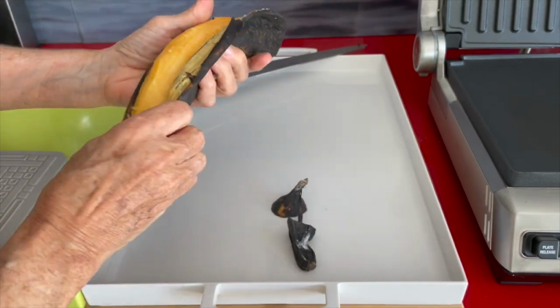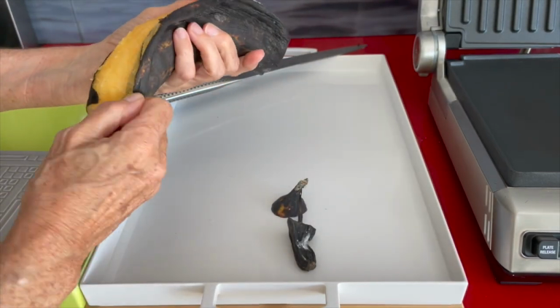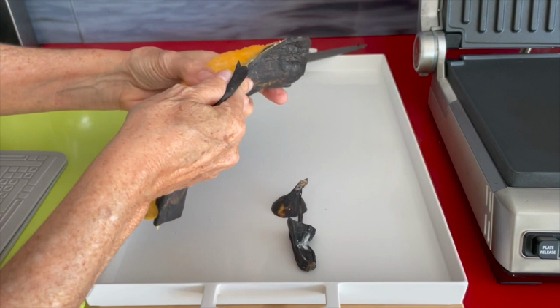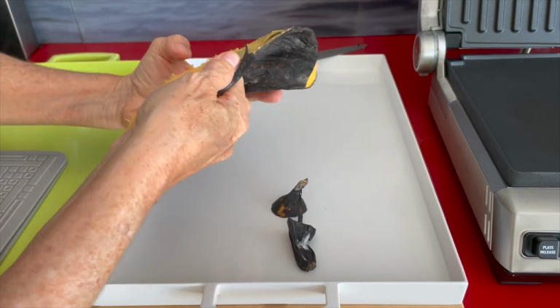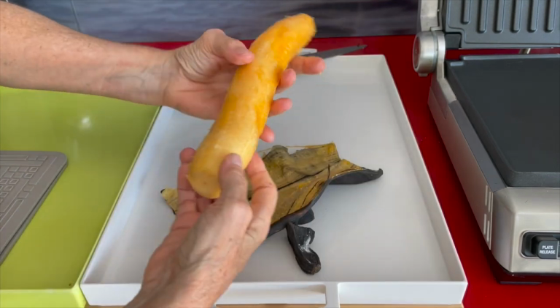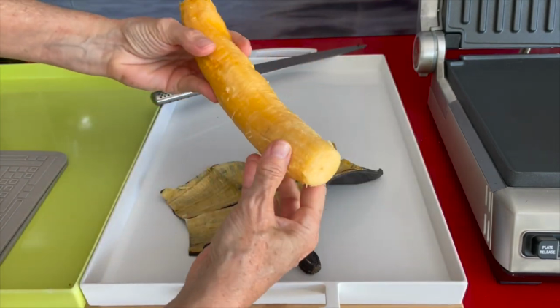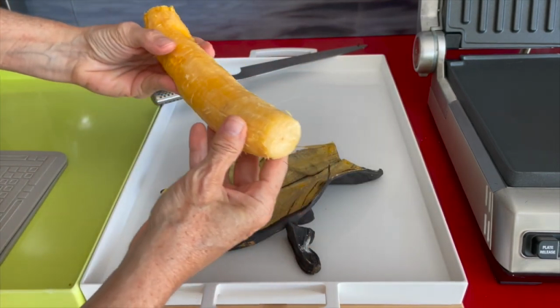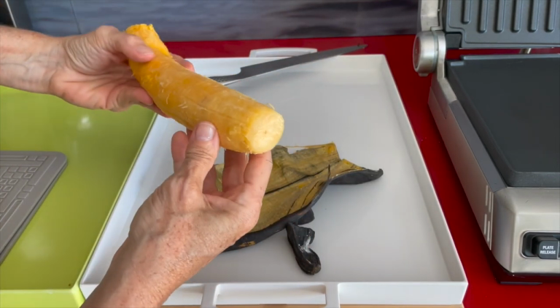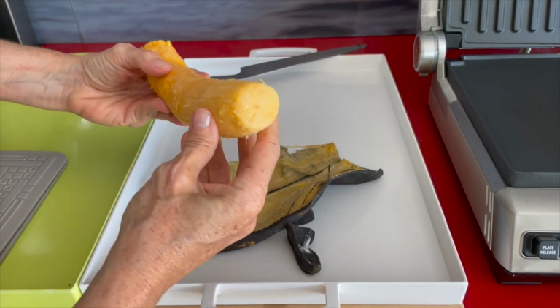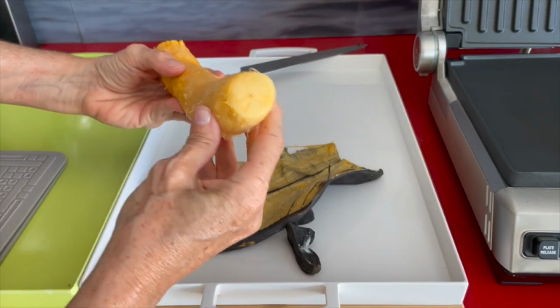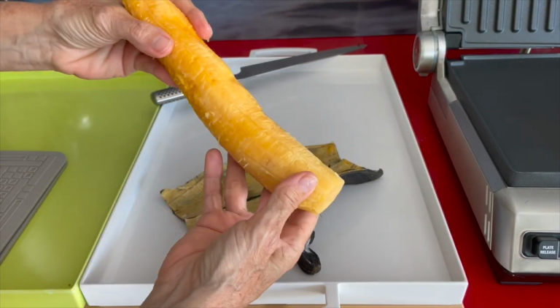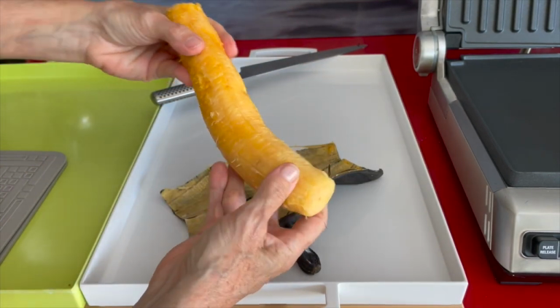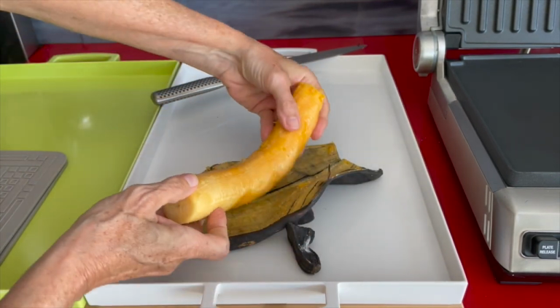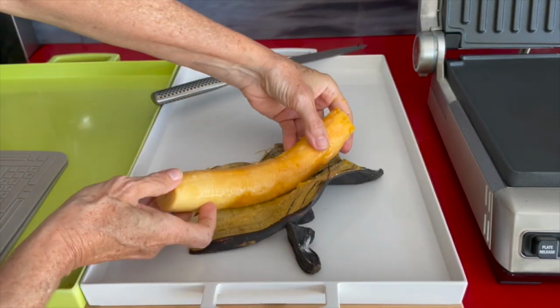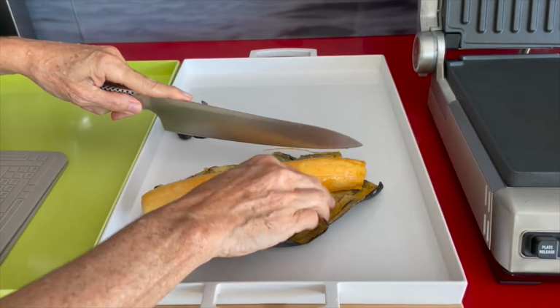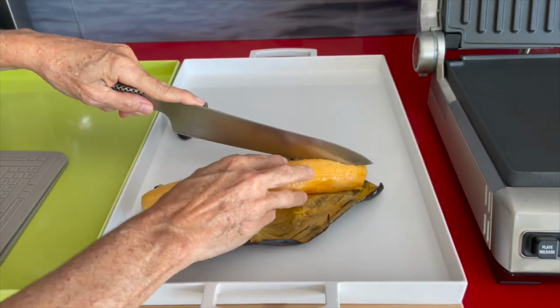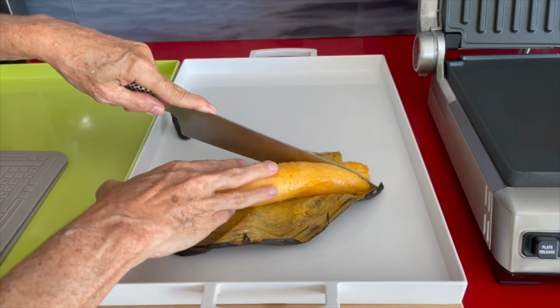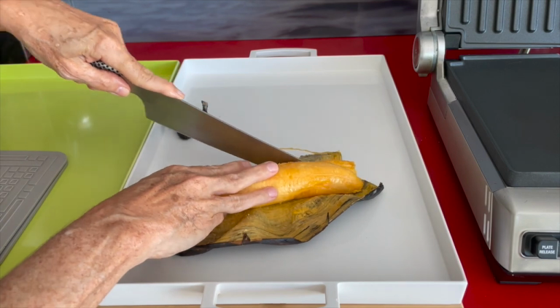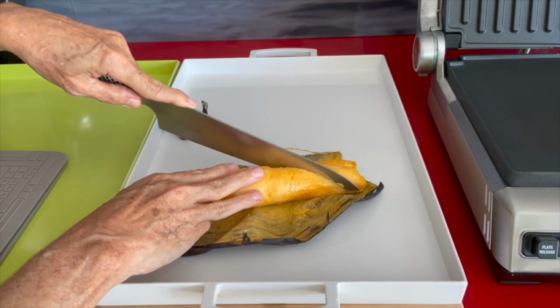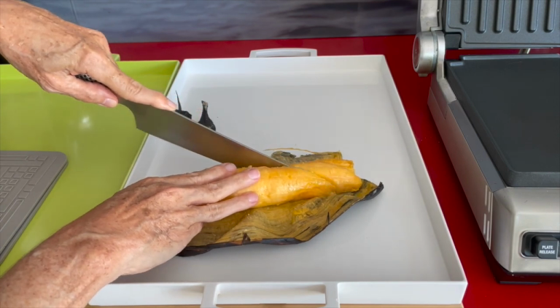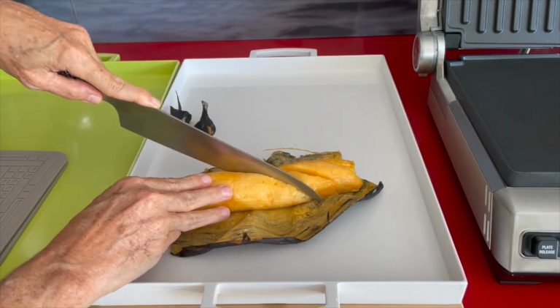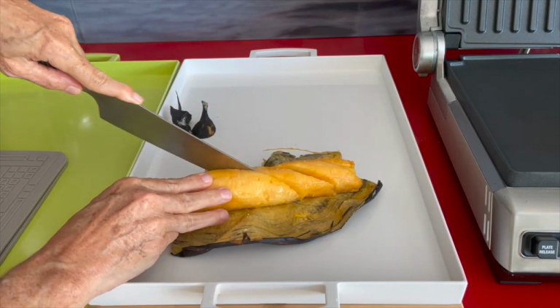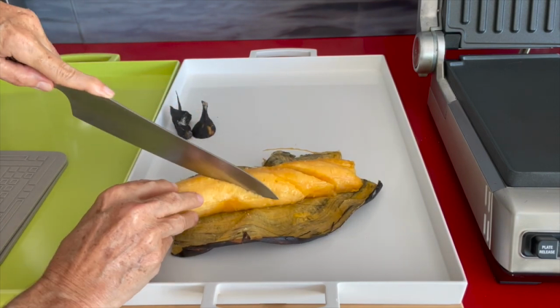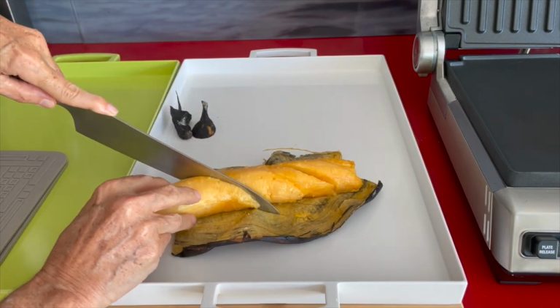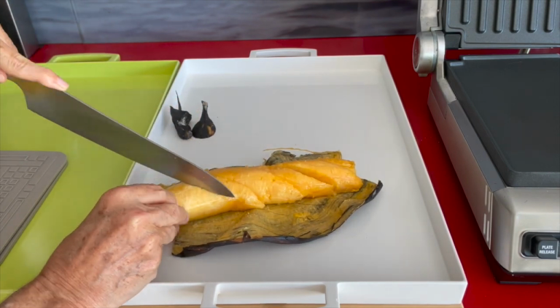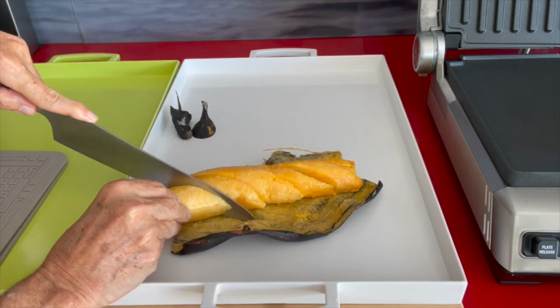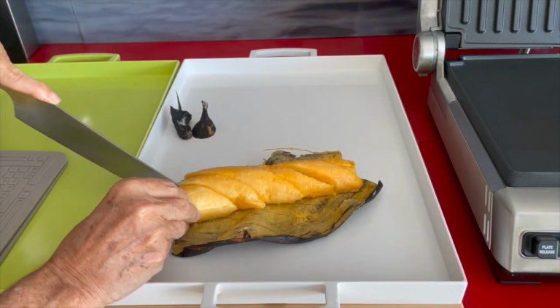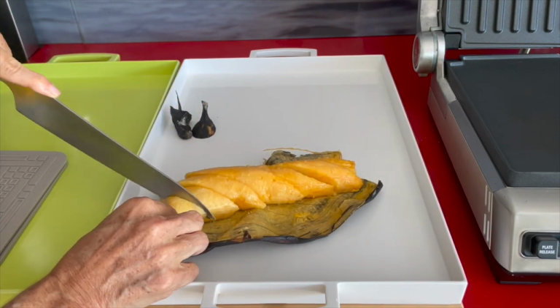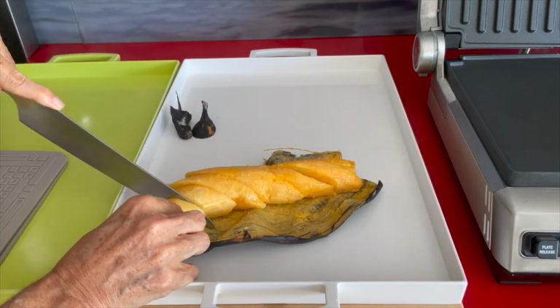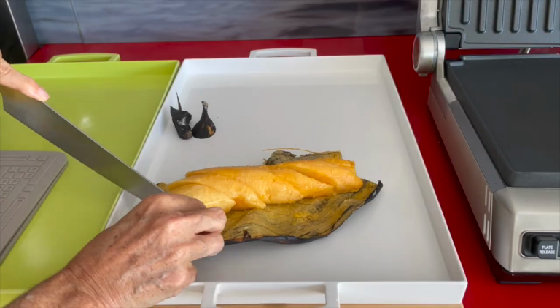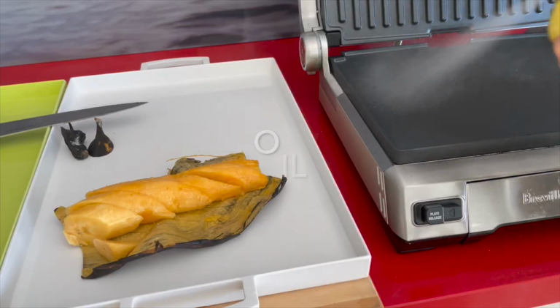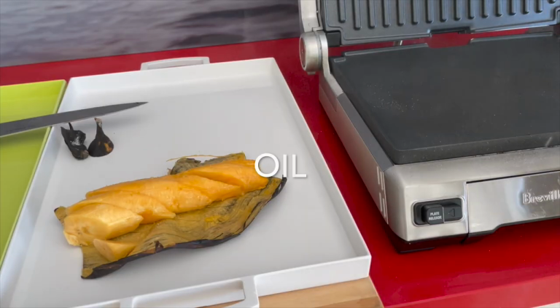Once it starts turning black, you can touch it. If it gets too ripe, you know it because your thumb doesn't bounce back. Once it's completely or almost black, when you open it, it has this beautiful yellow color.